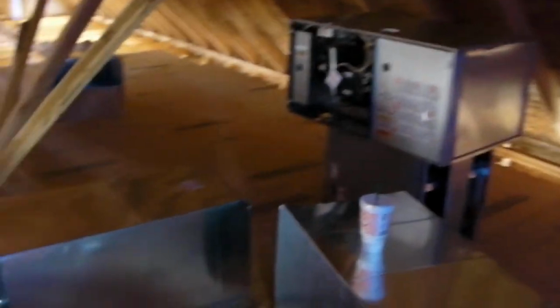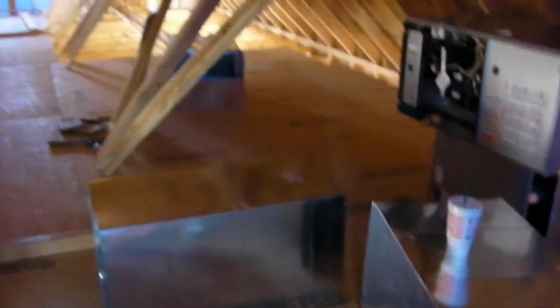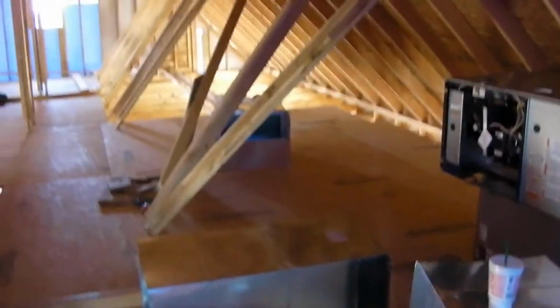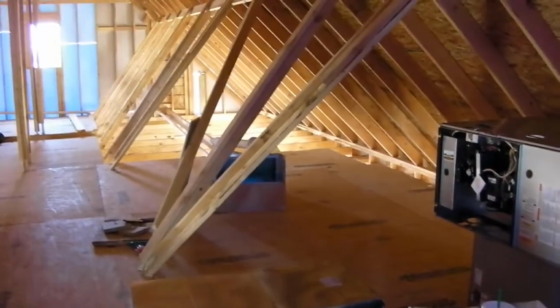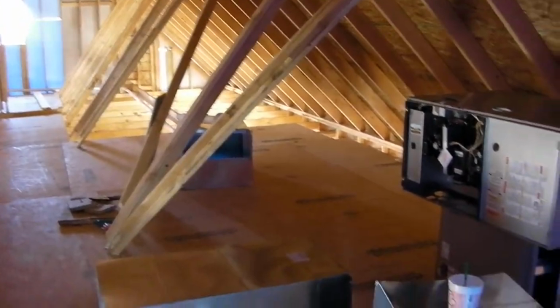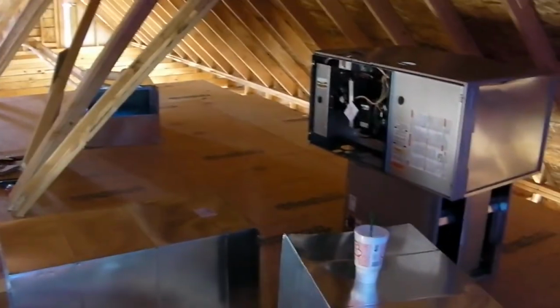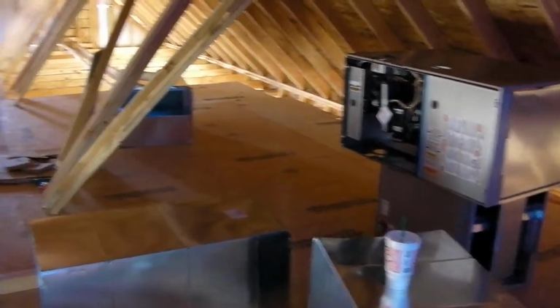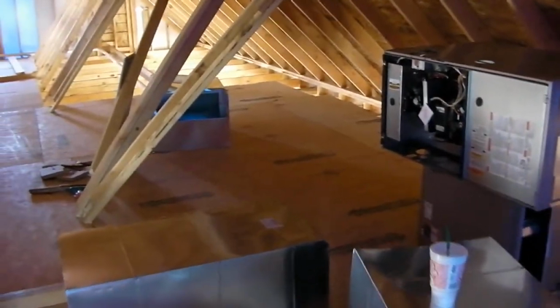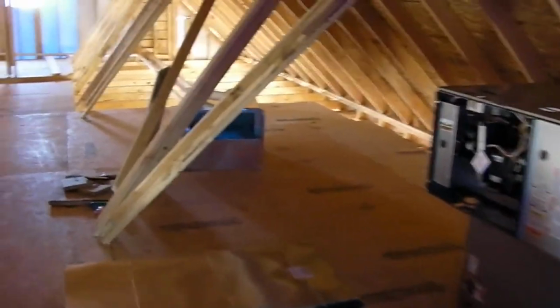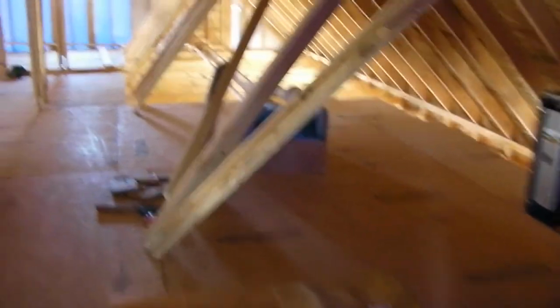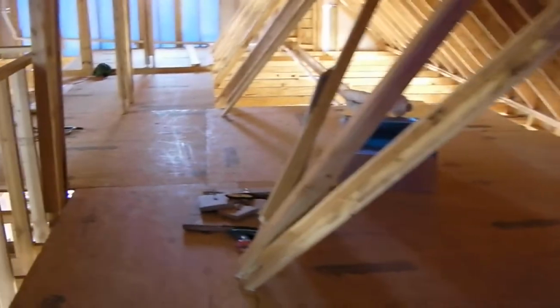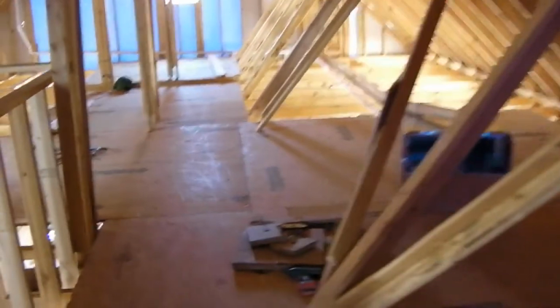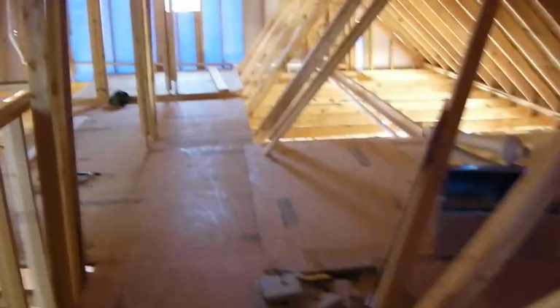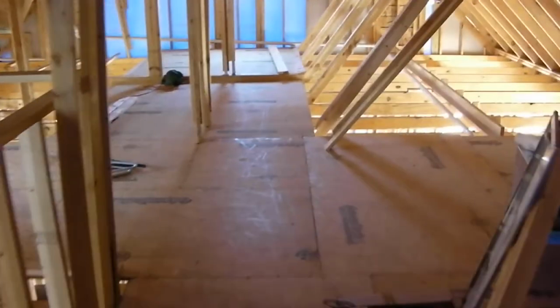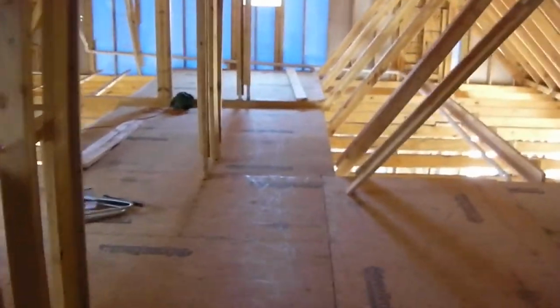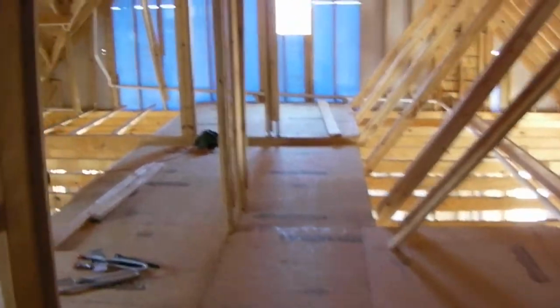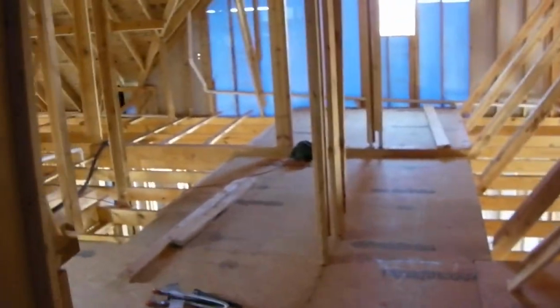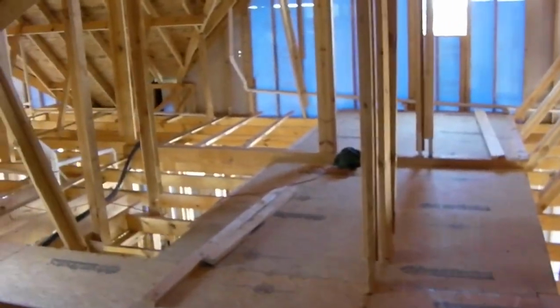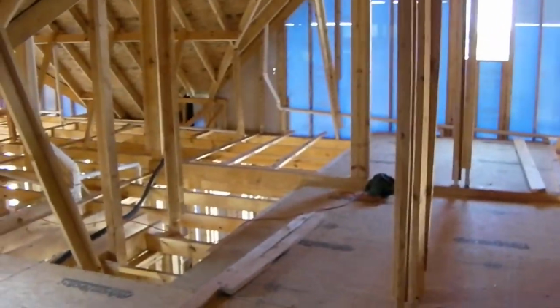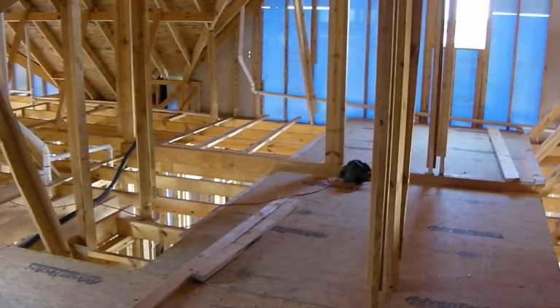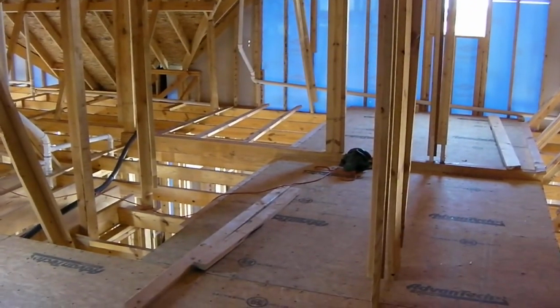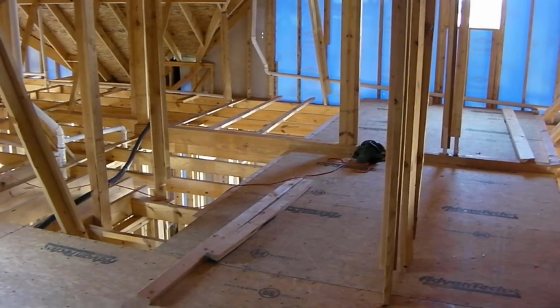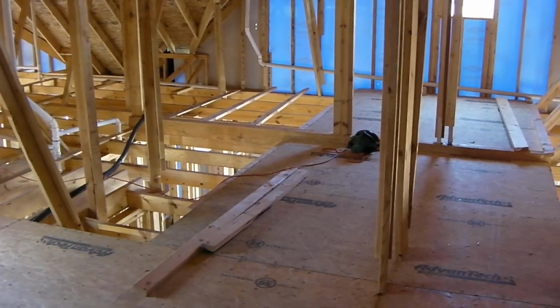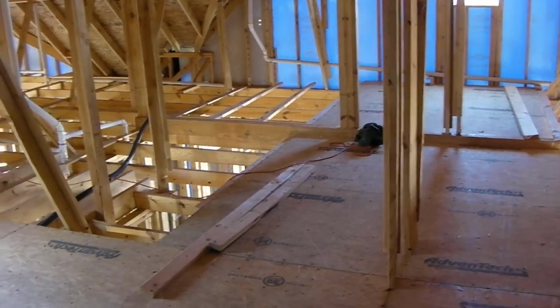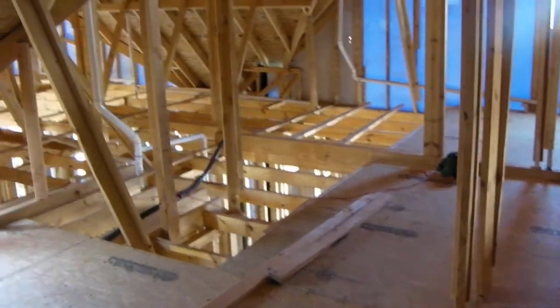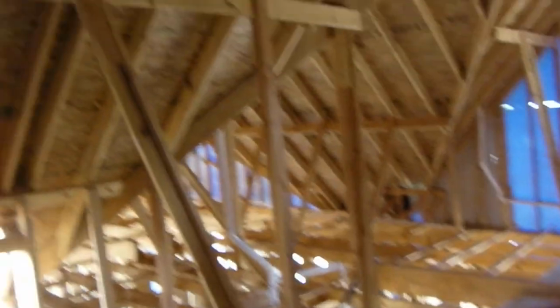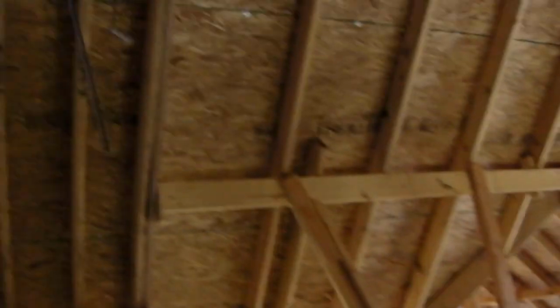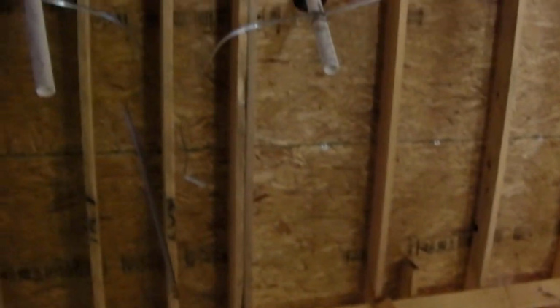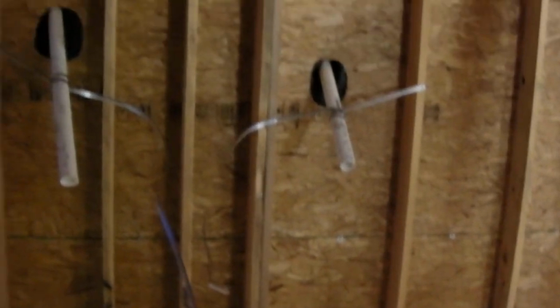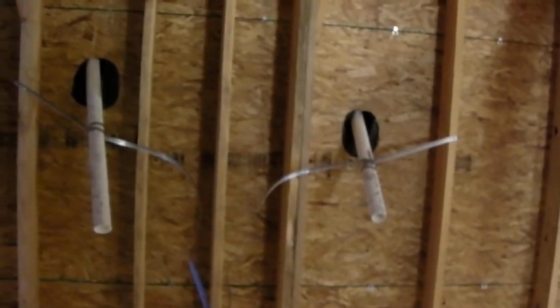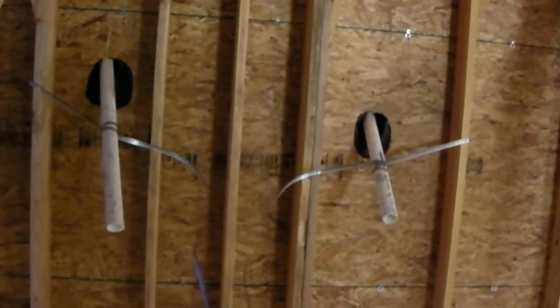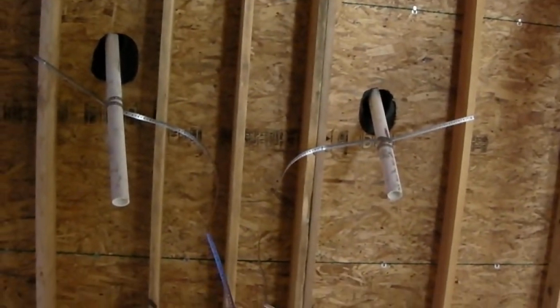They're getting ready to do their install in this area. We're going to have one furnace sitting here, and if I walk down this way, we're going to have another furnace sitting over in this area.